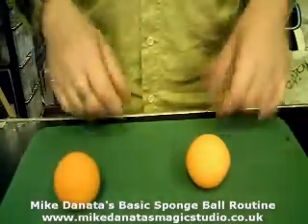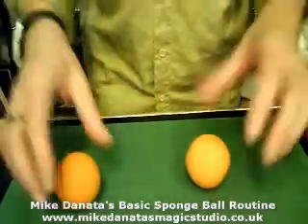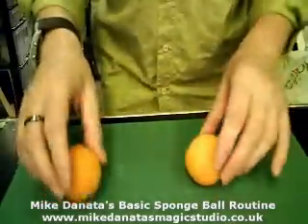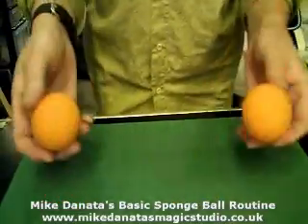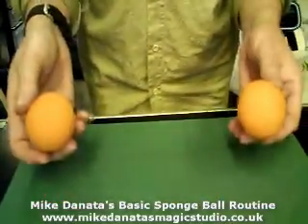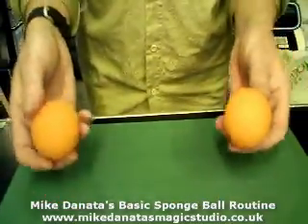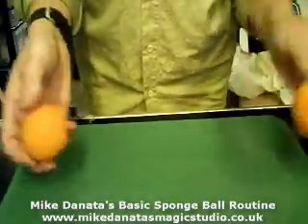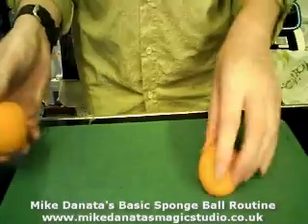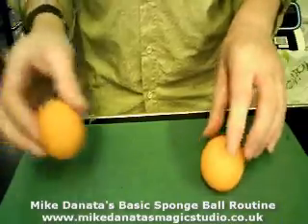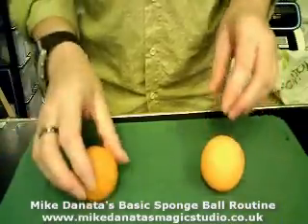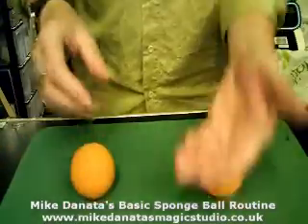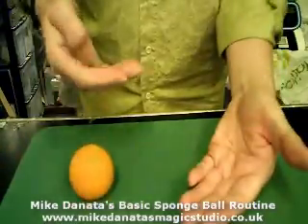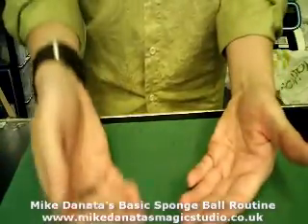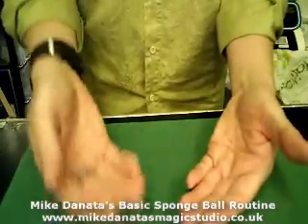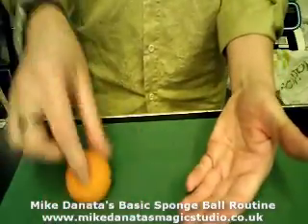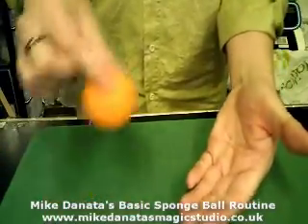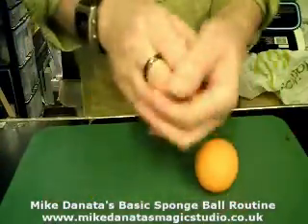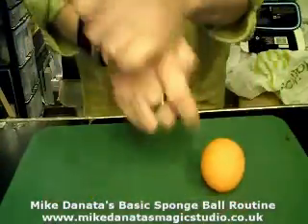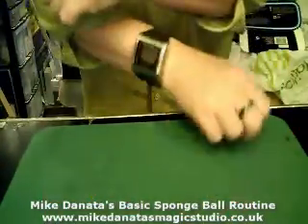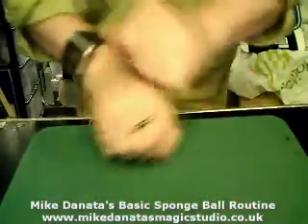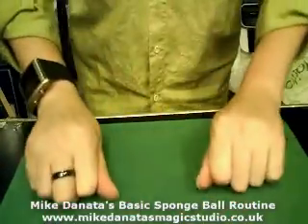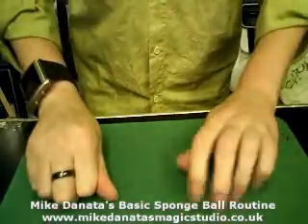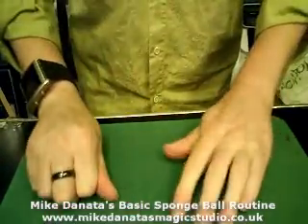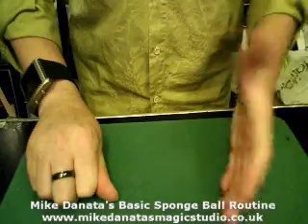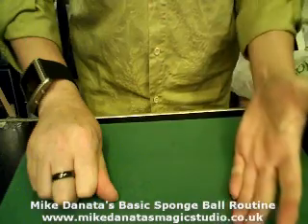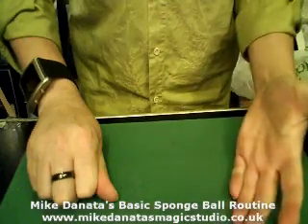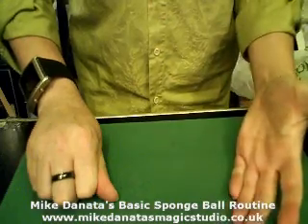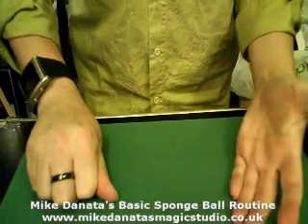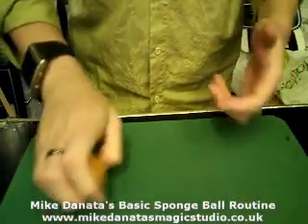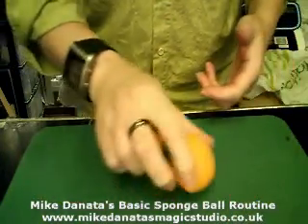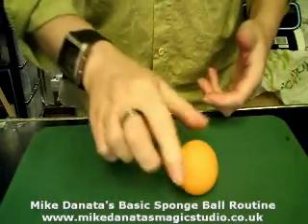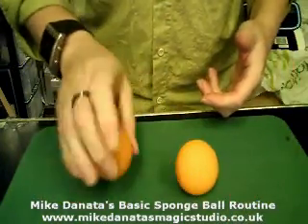Now we're going to count from one to ten. We're going to go one, two, three, four, five, six, seven, eight, nine. It's gone from there, and it's now over here.